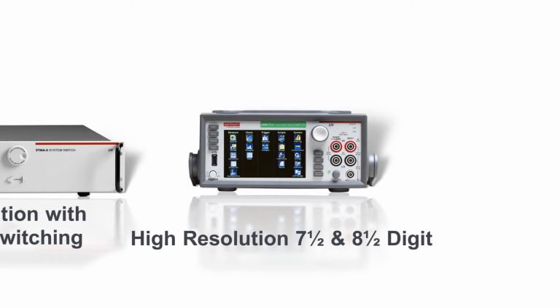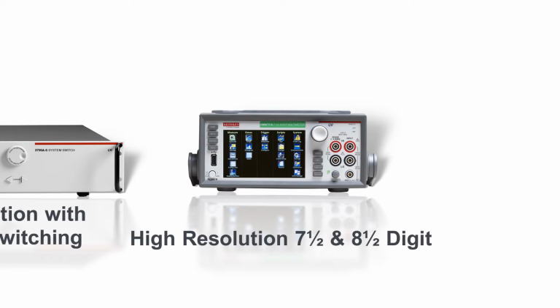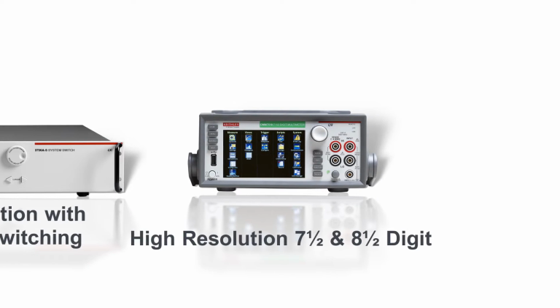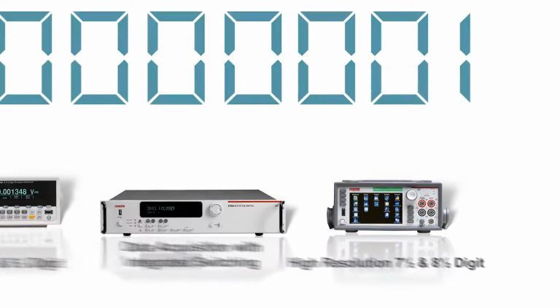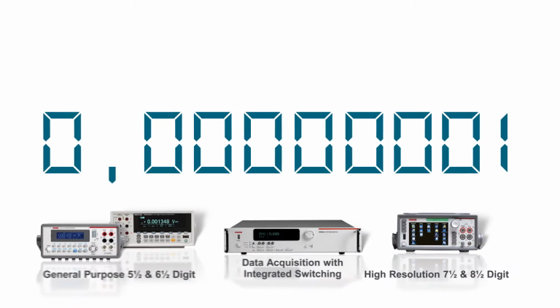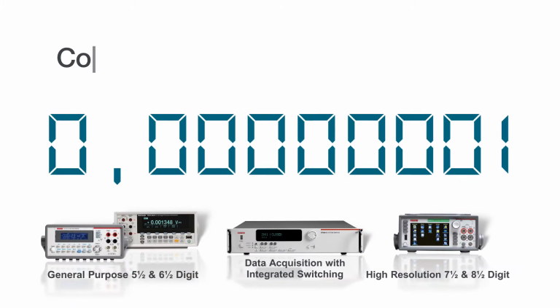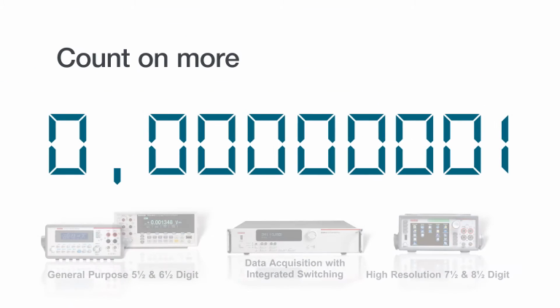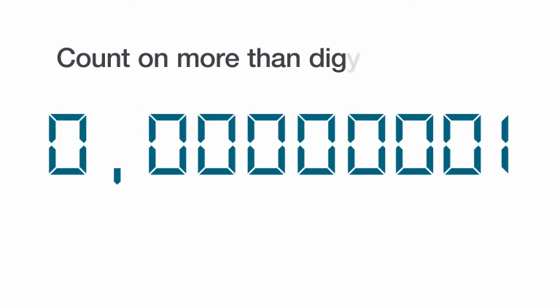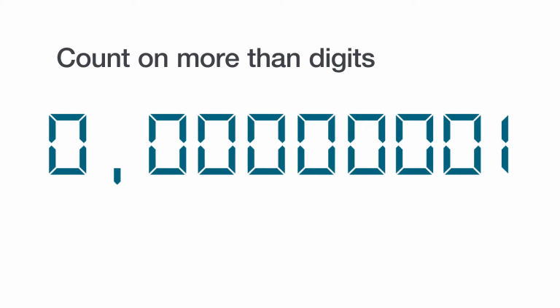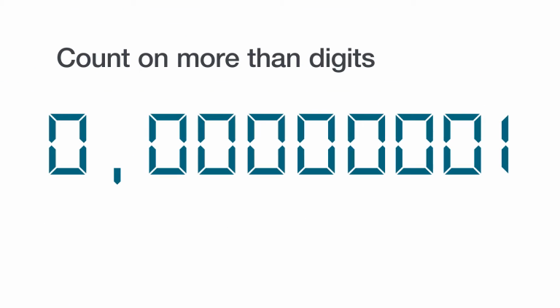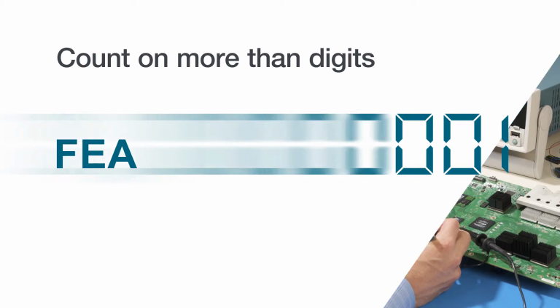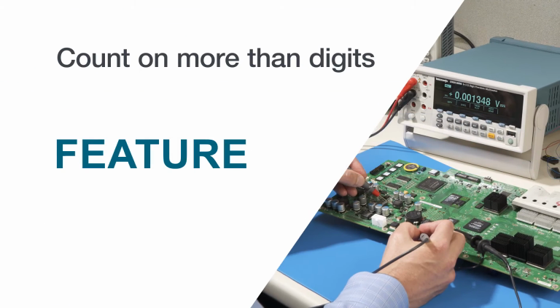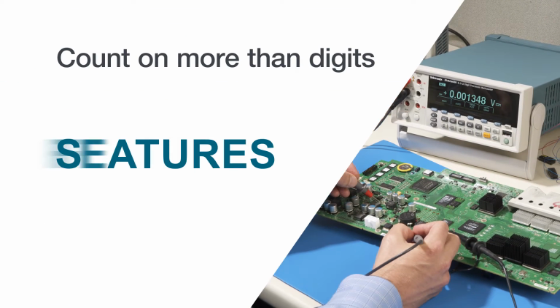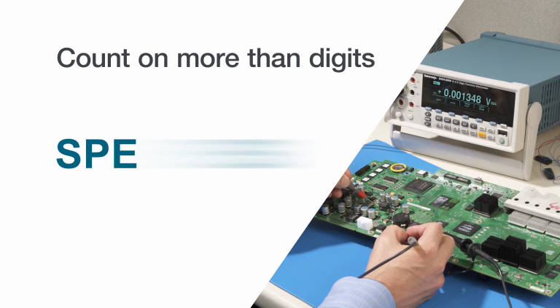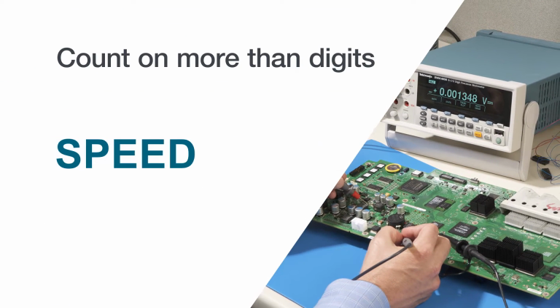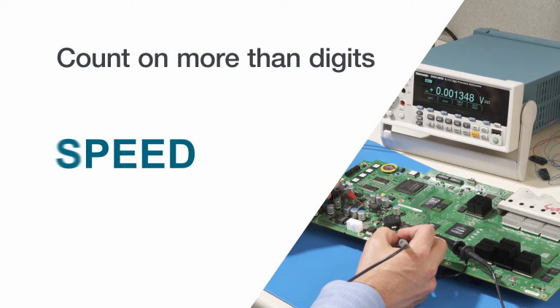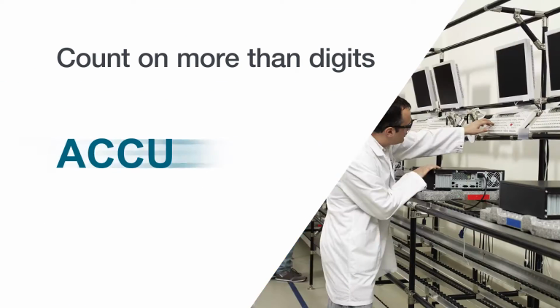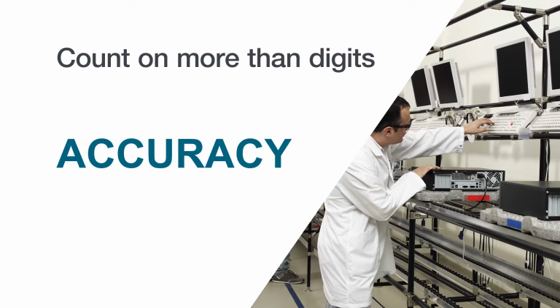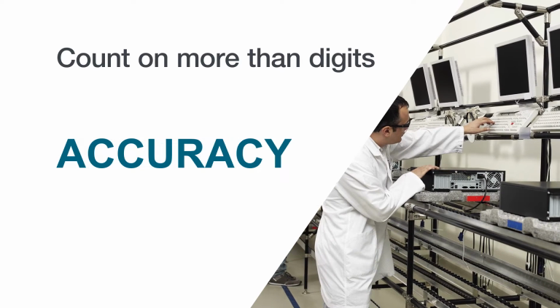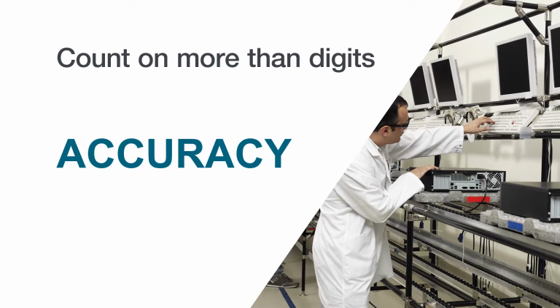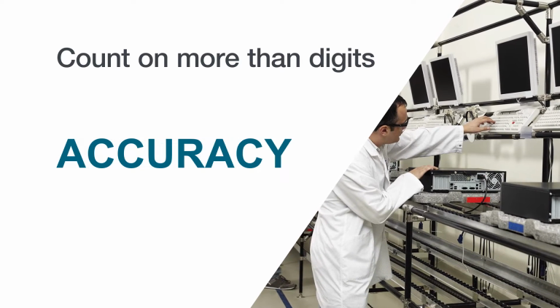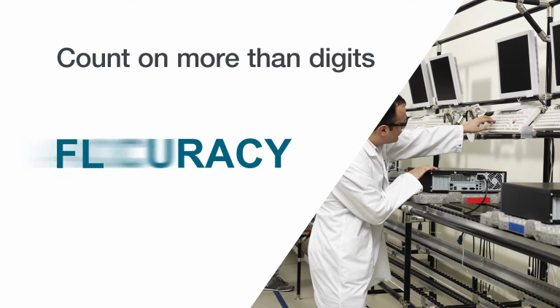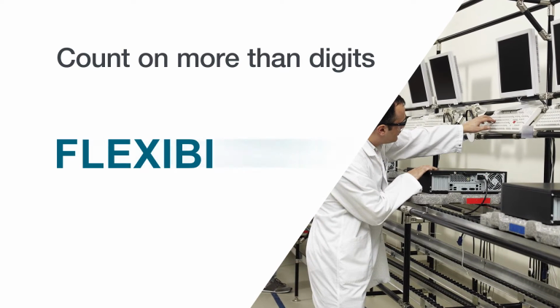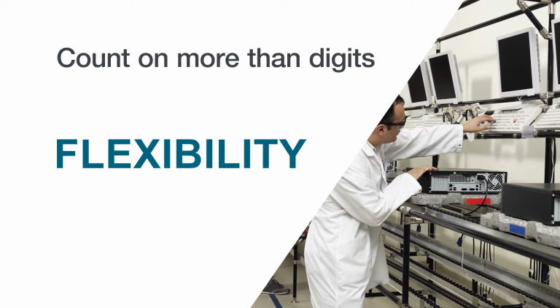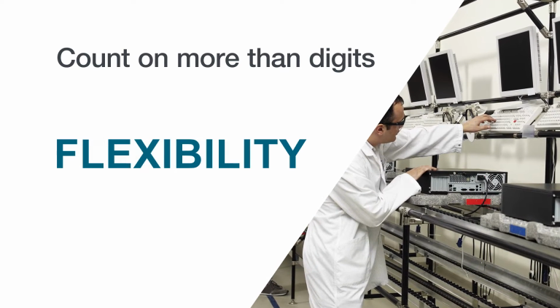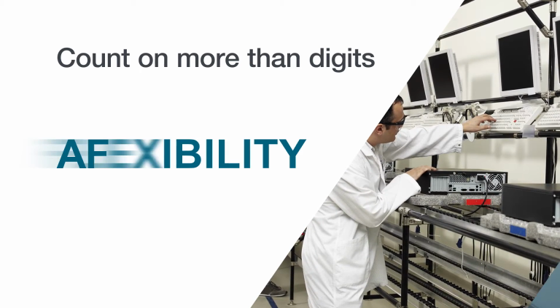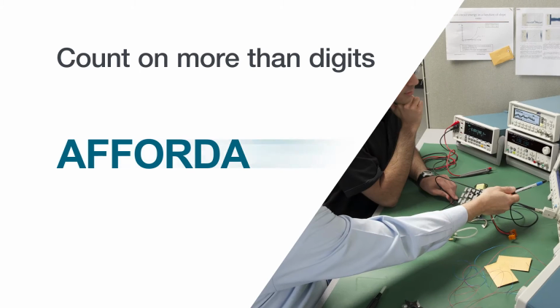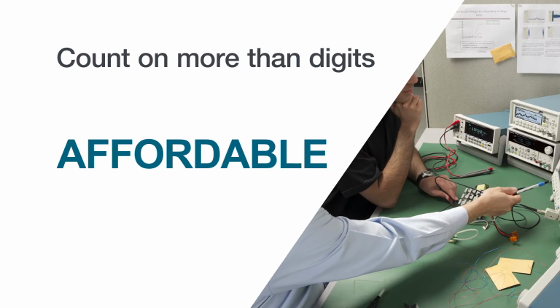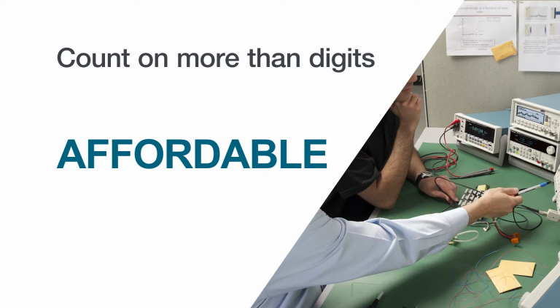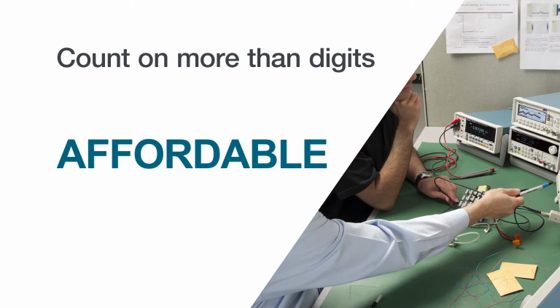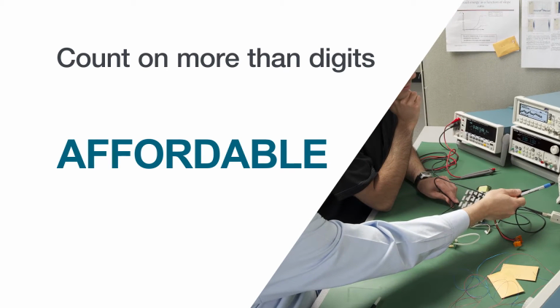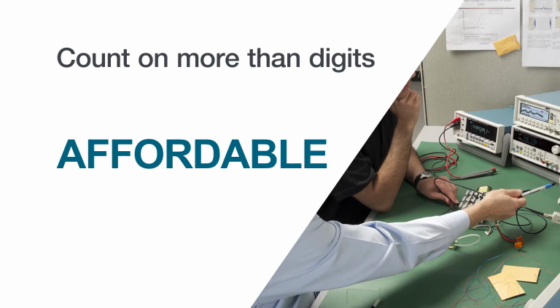You can also count on more than digits. Count on advanced features, speed, high basic accuracy, integration flexibility, and the best price per performance in the industry.